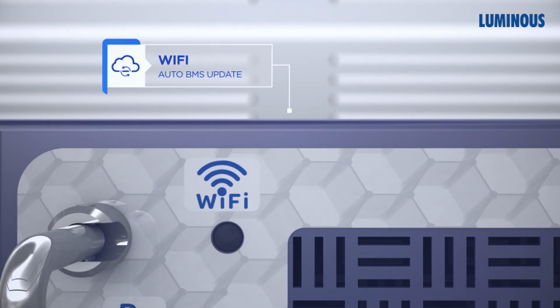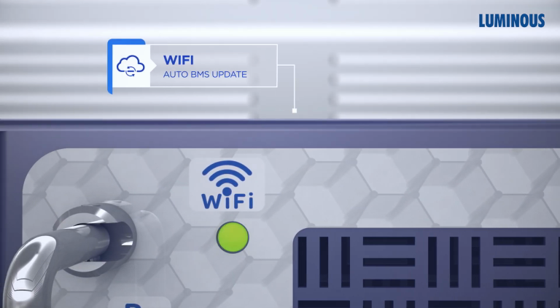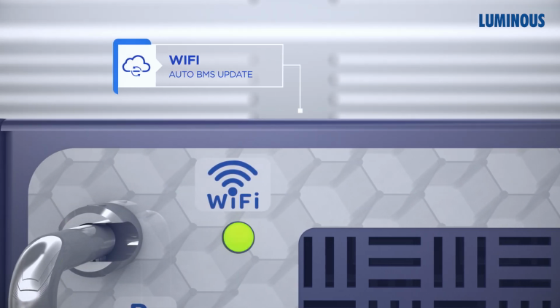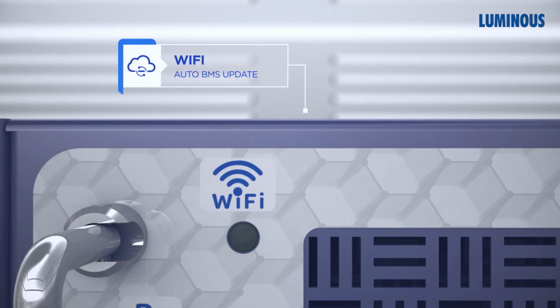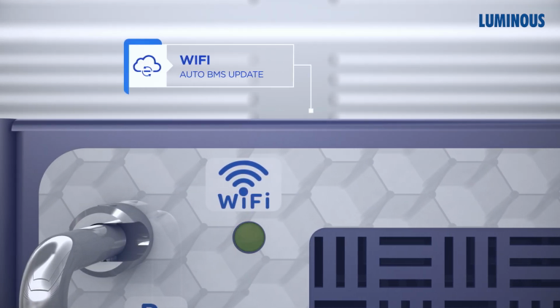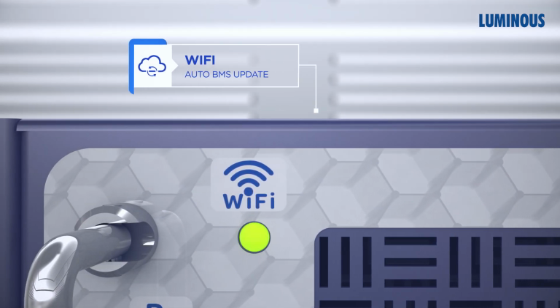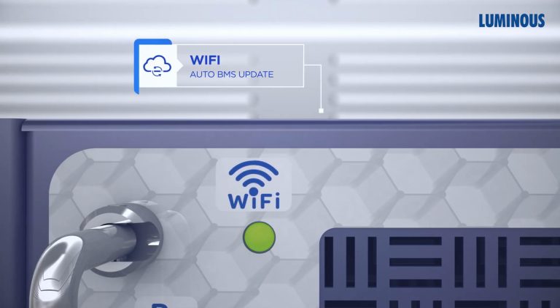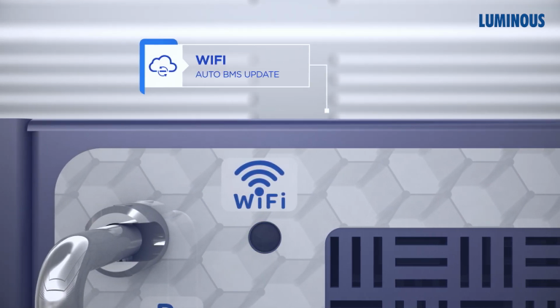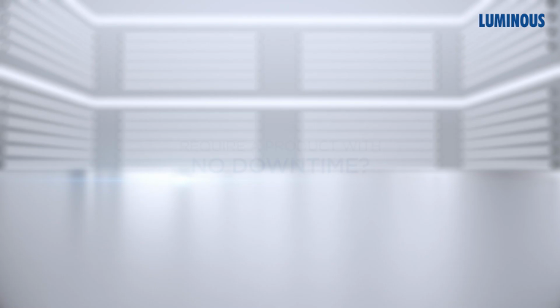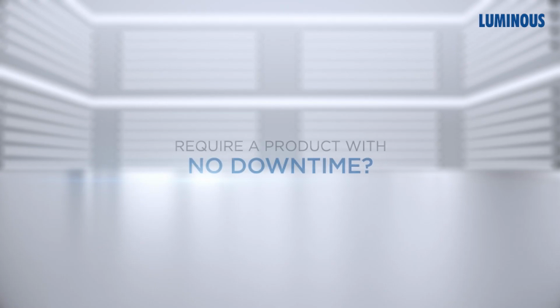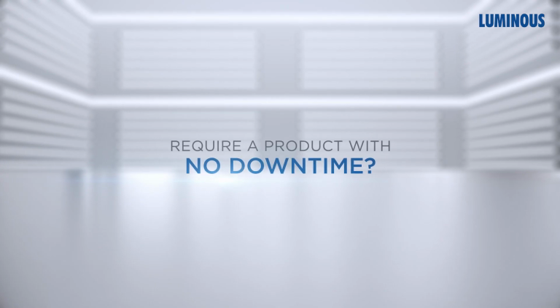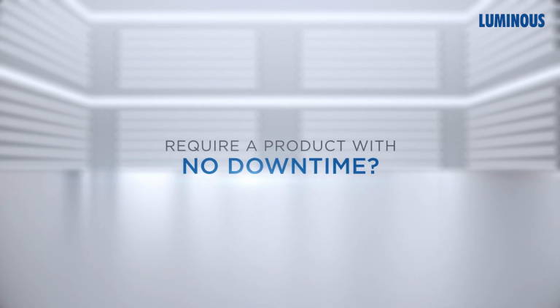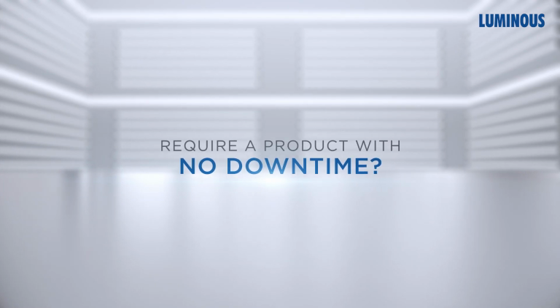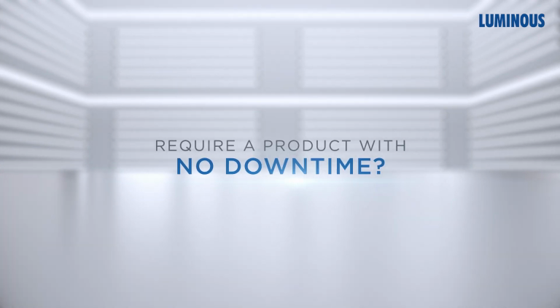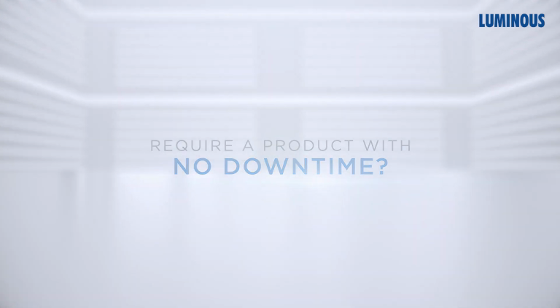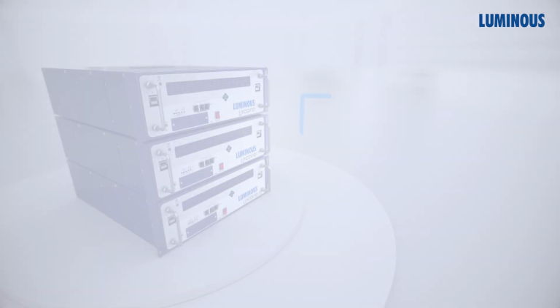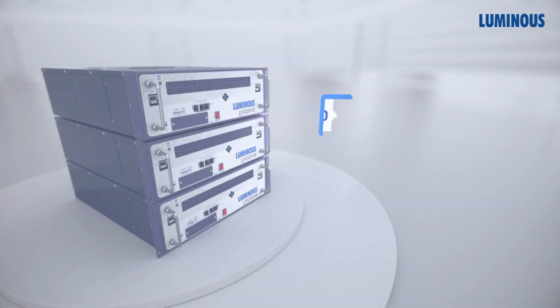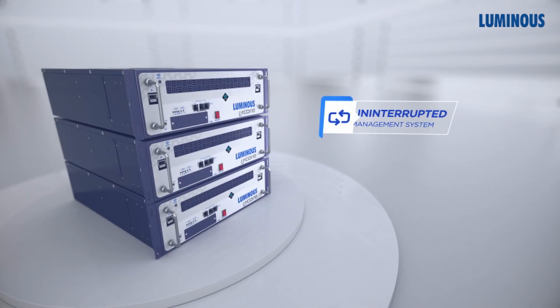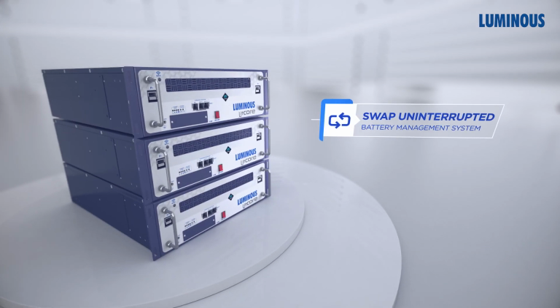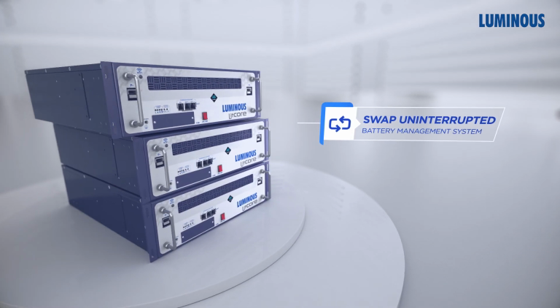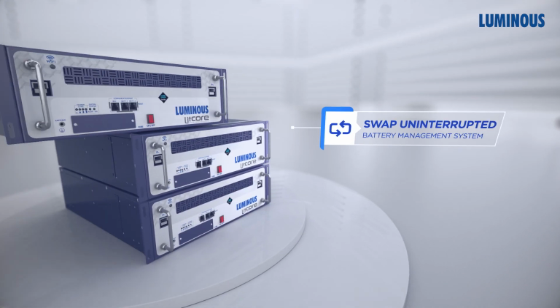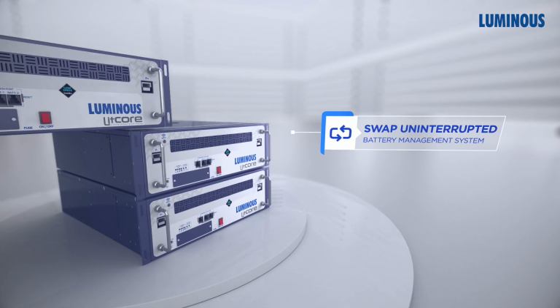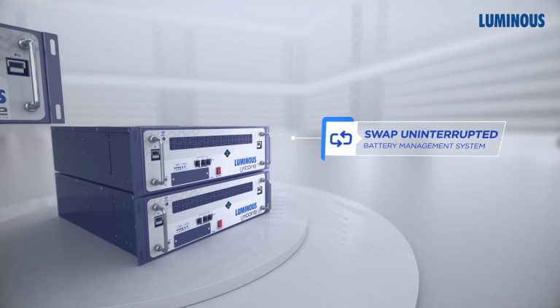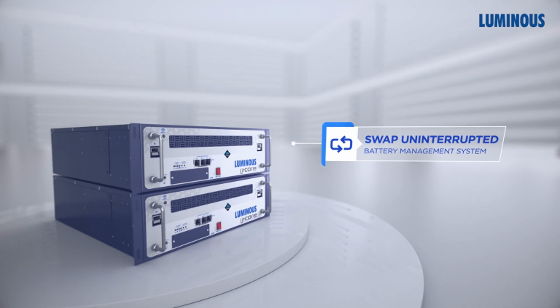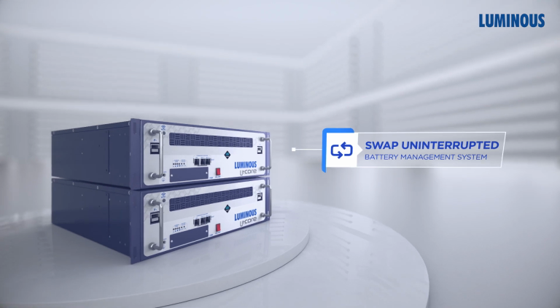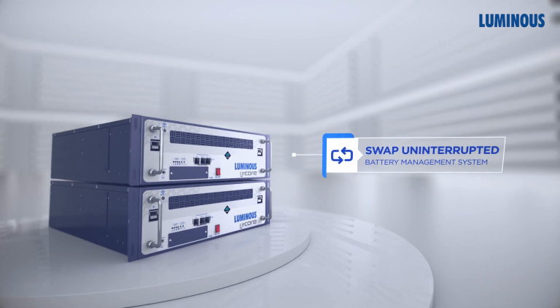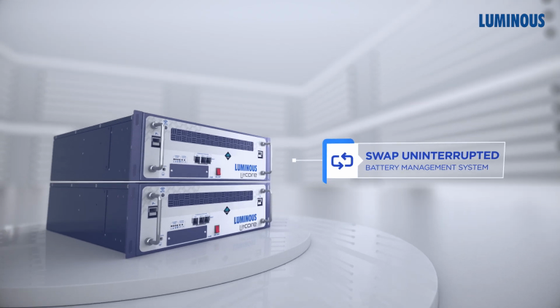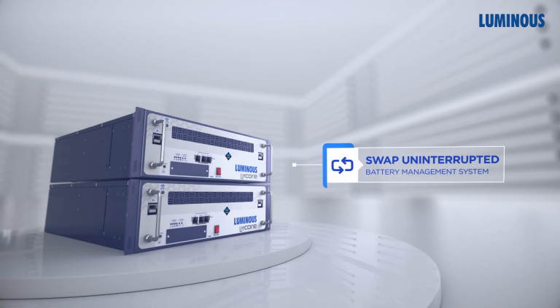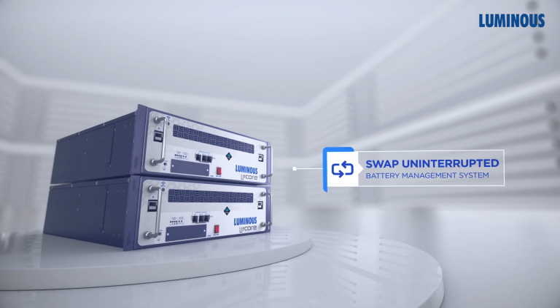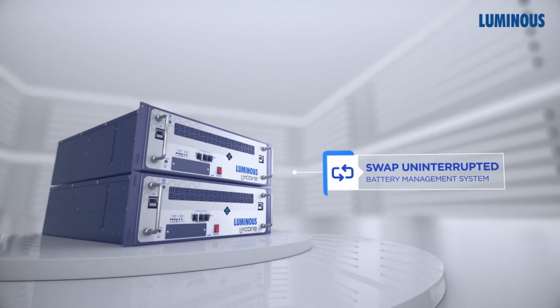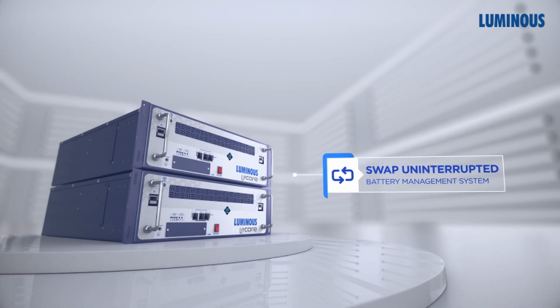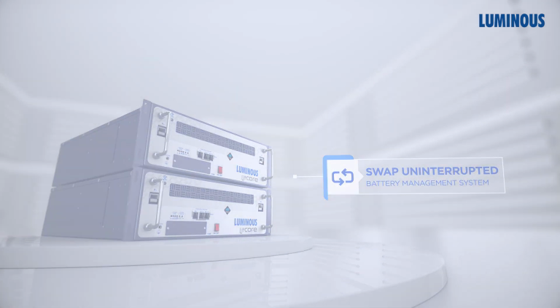Enjoy hassle-free updates anytime. Require a product with no downtime? Litcore is hot-swappable — even while it's connected. That's convenience you can count on.